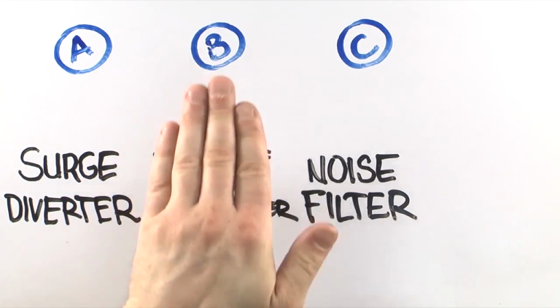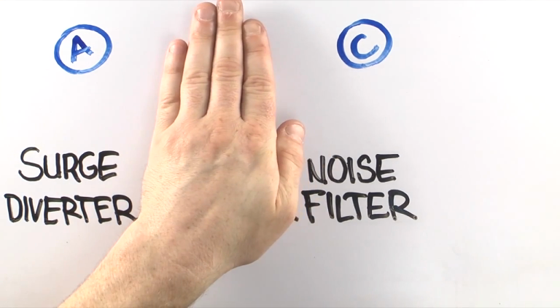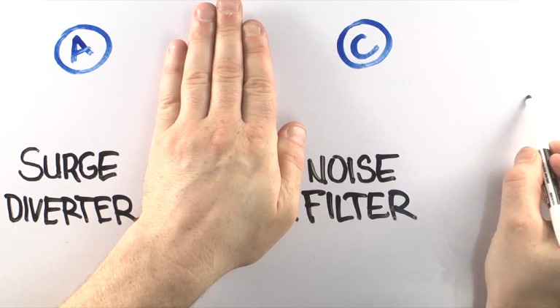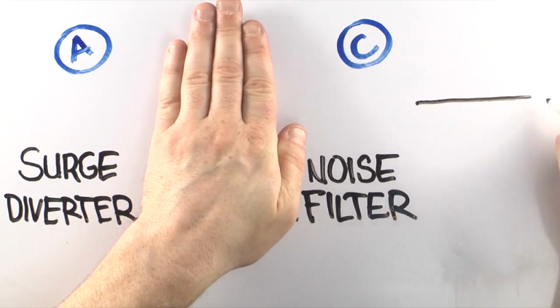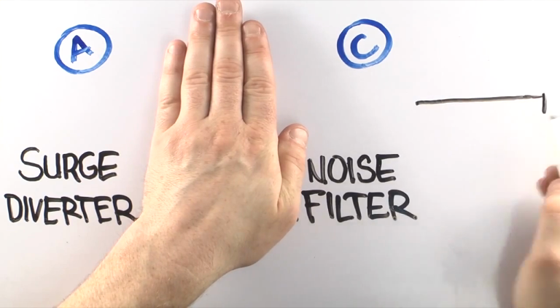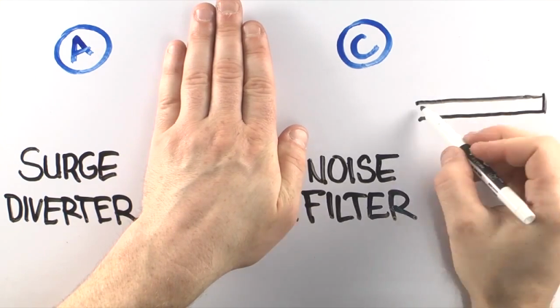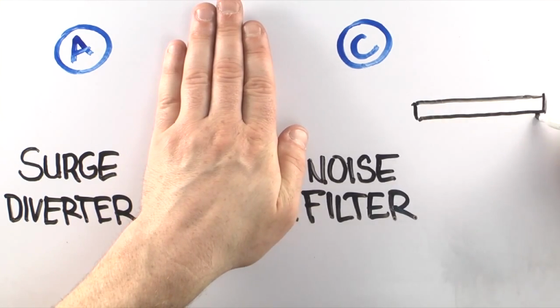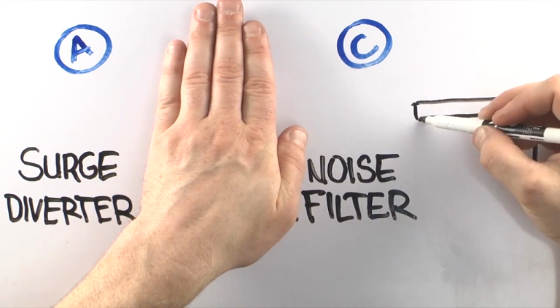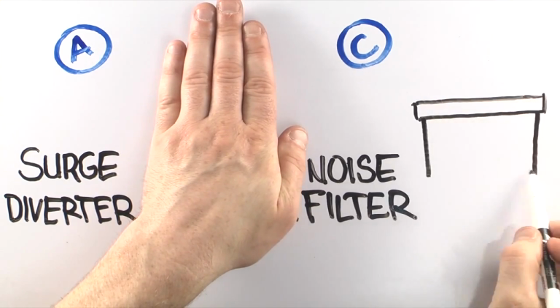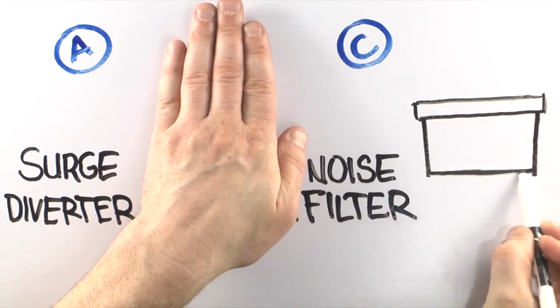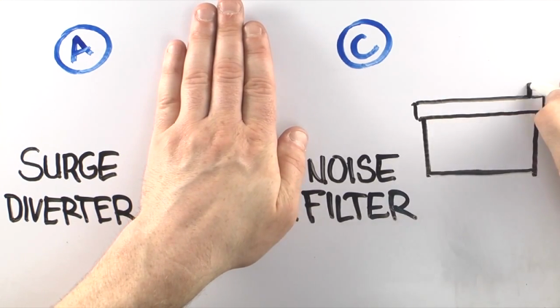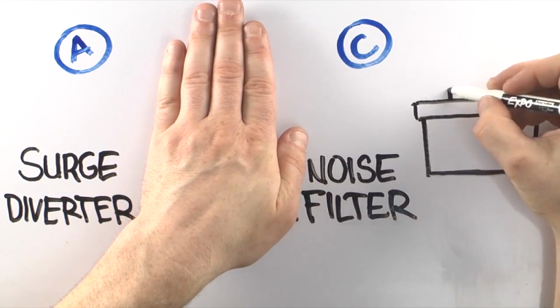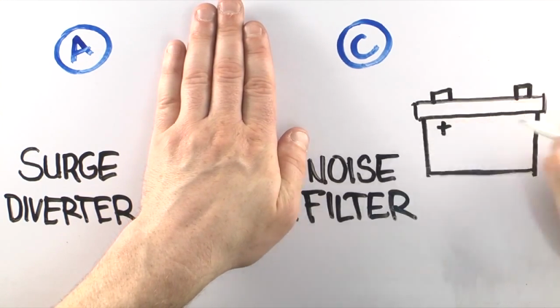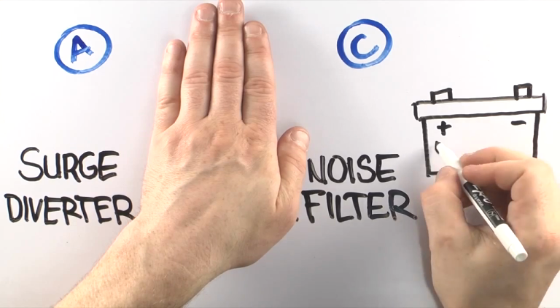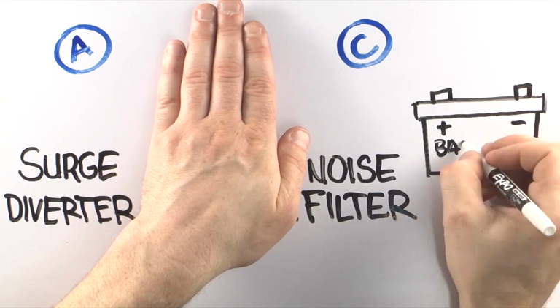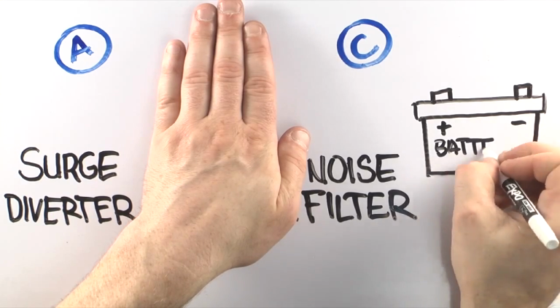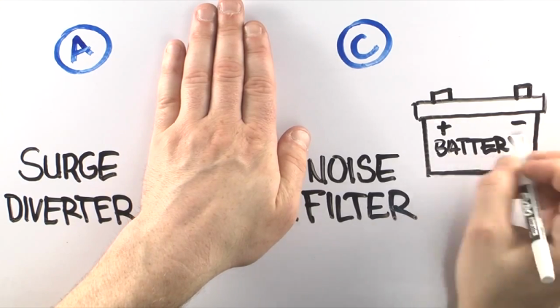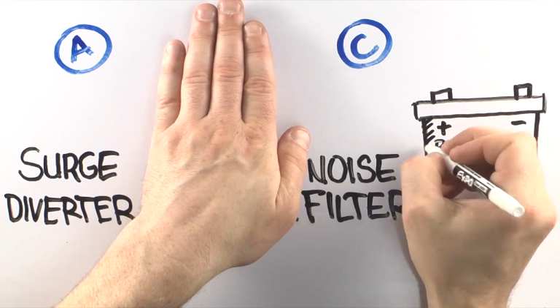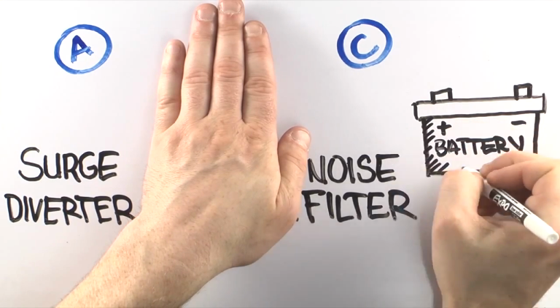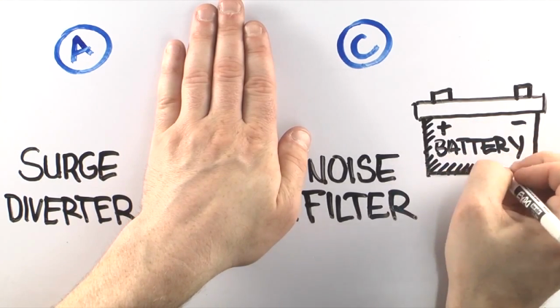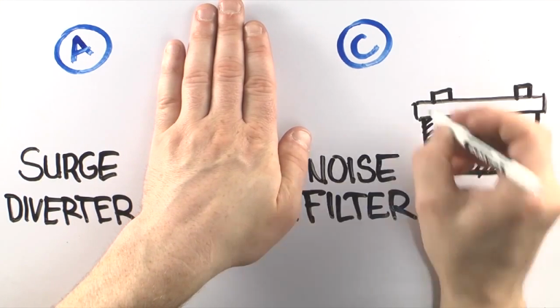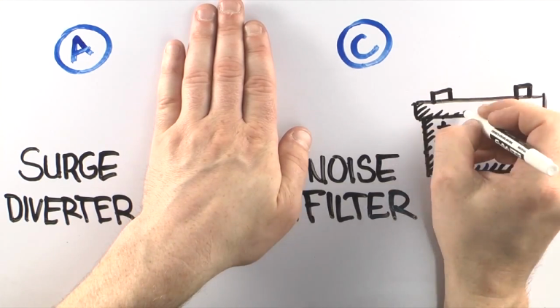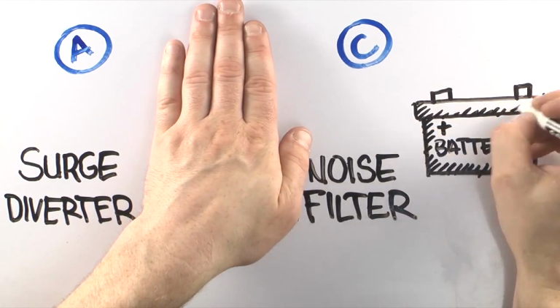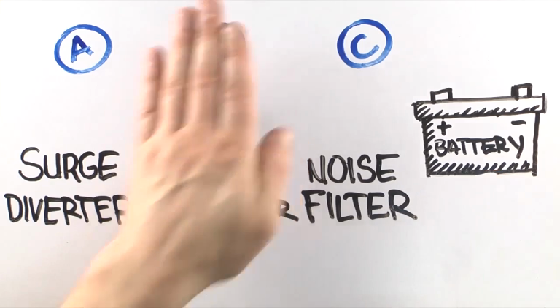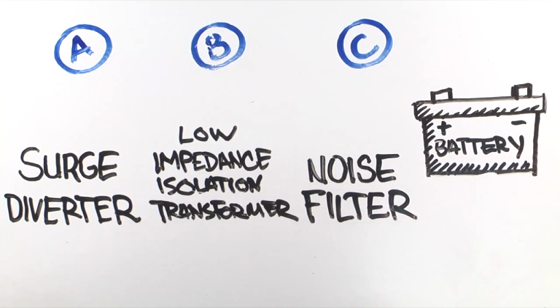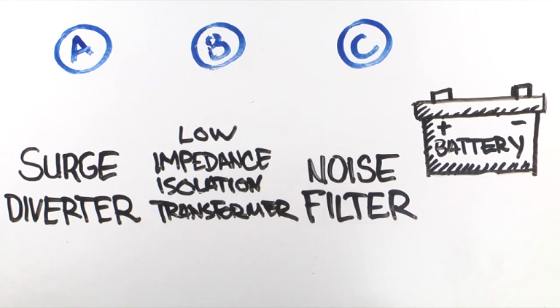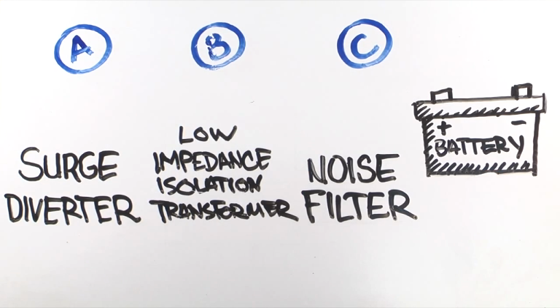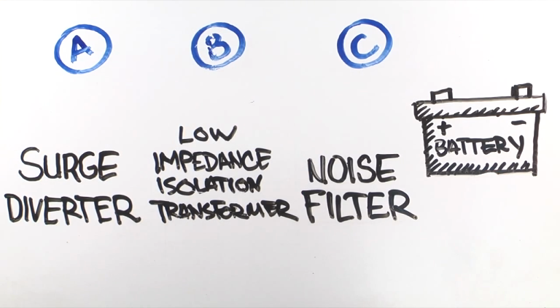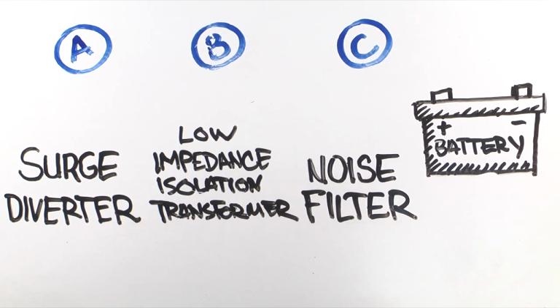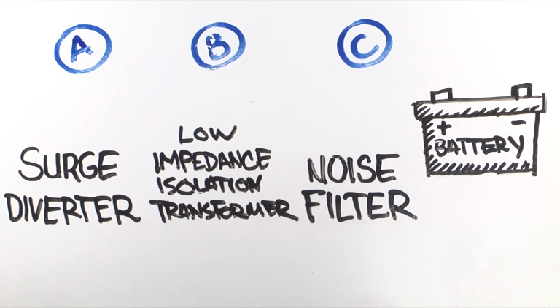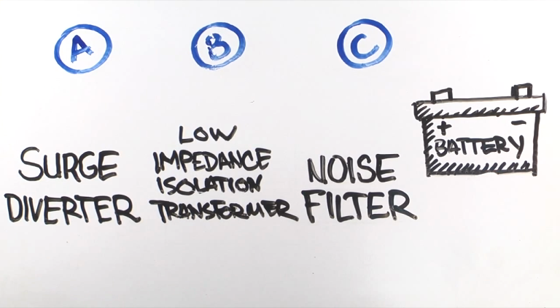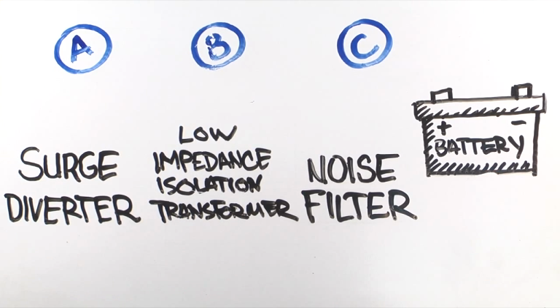Most UPS systems incorporate a surge diverter, a noise filter, and a battery. That may cover you in power outages, but it still doesn't provide complete protection. You need a solution that incorporates a low impedance isolation transformer.